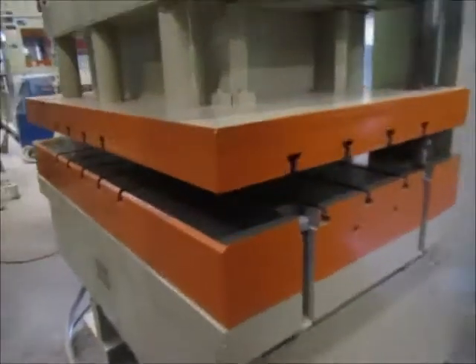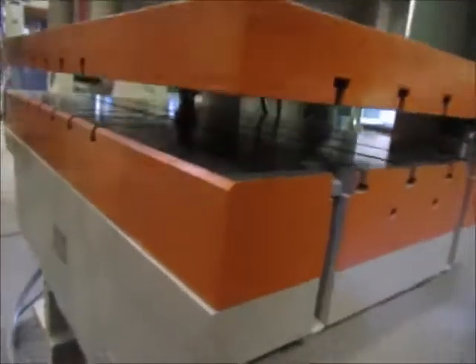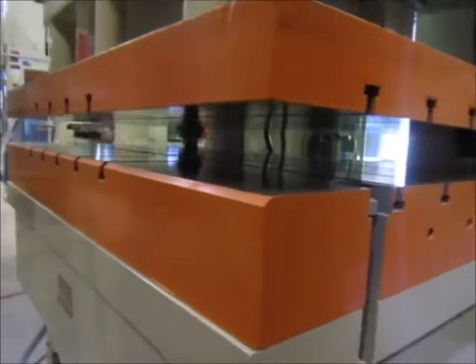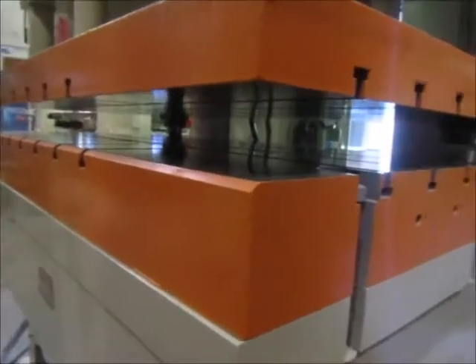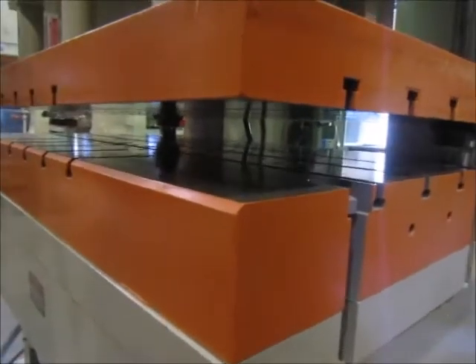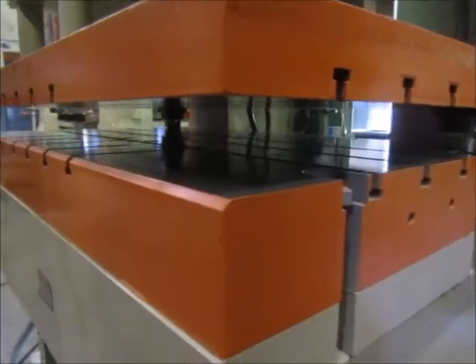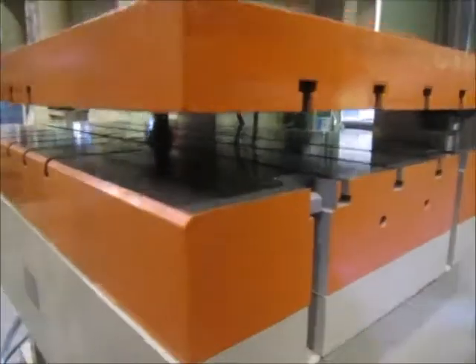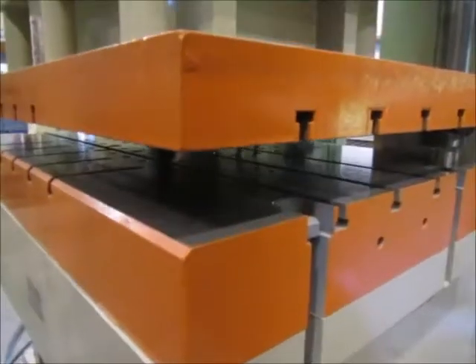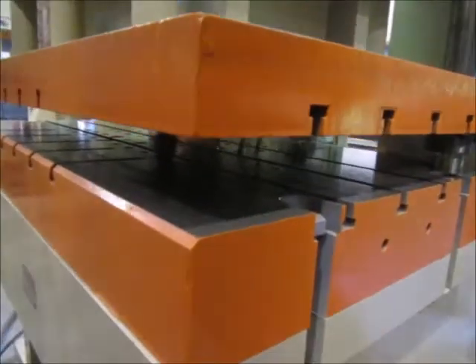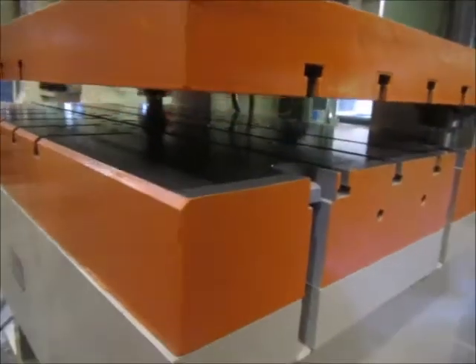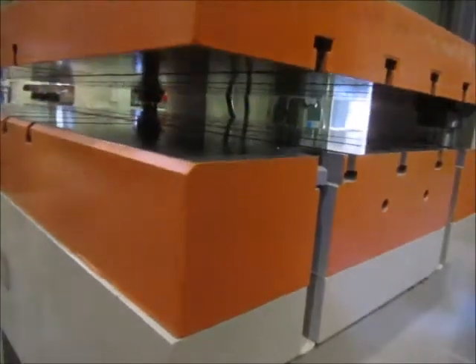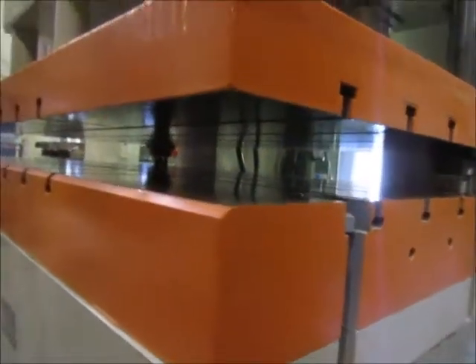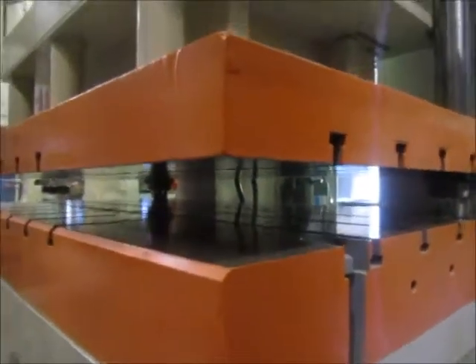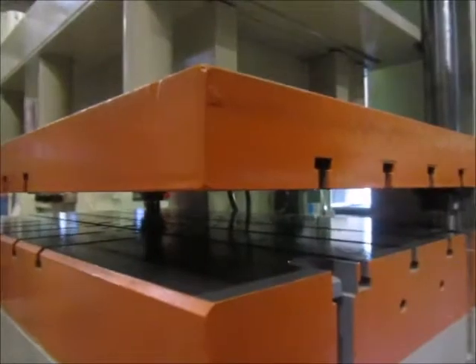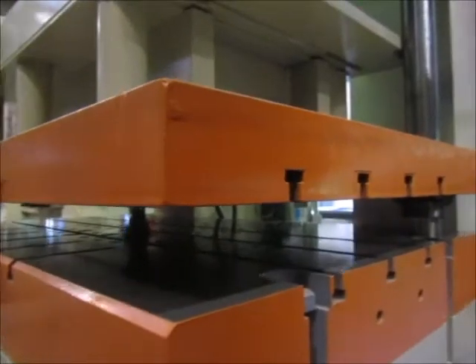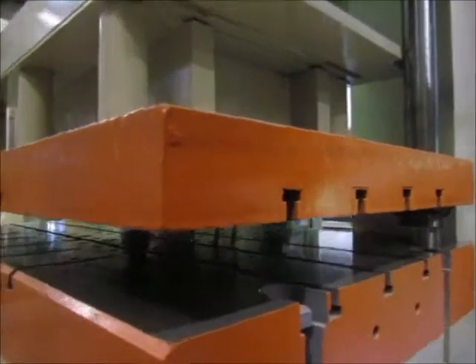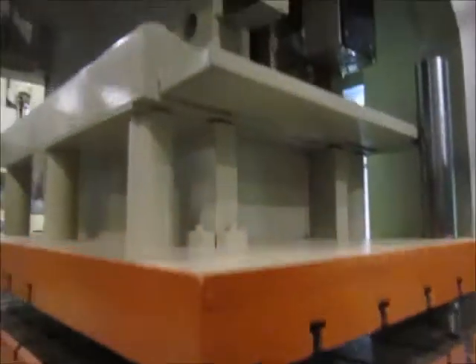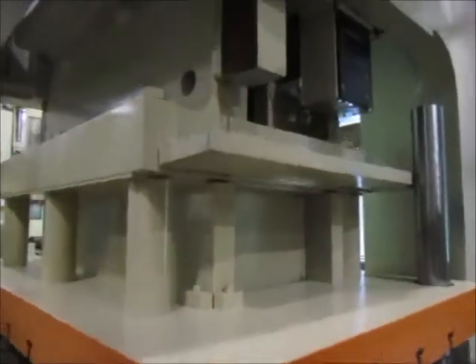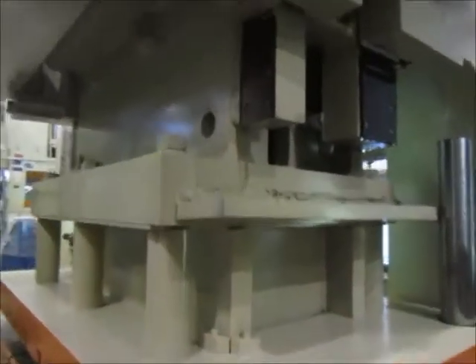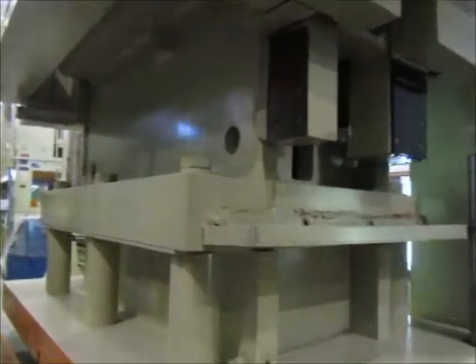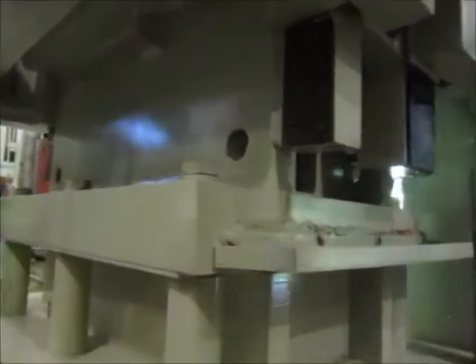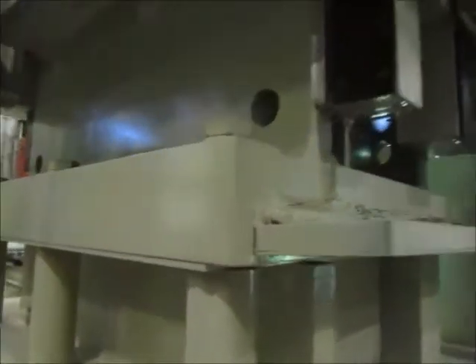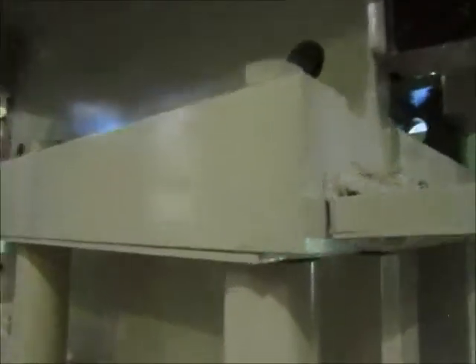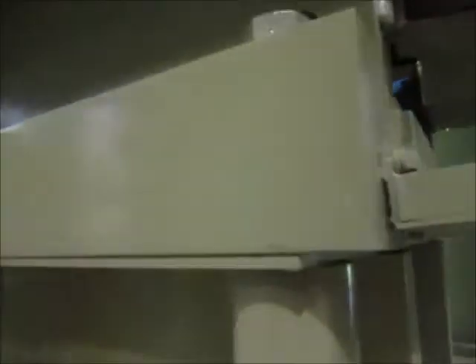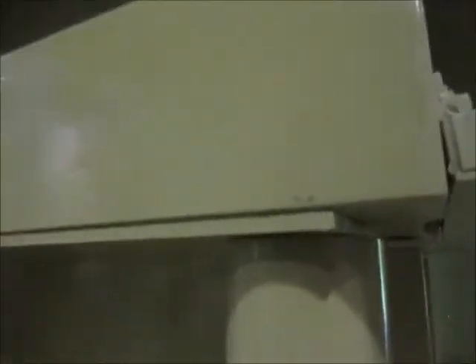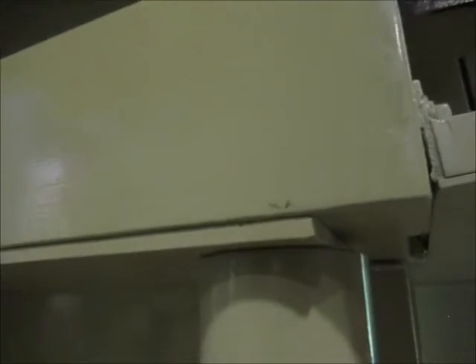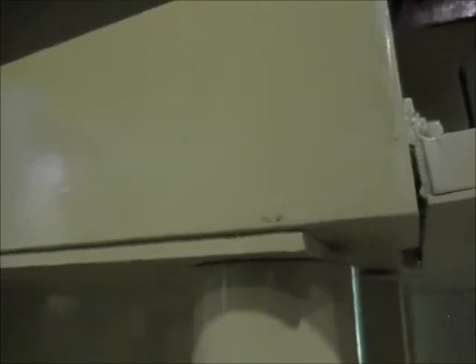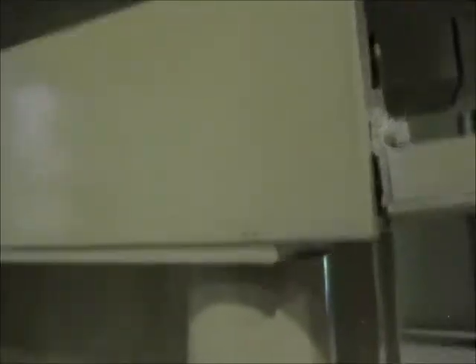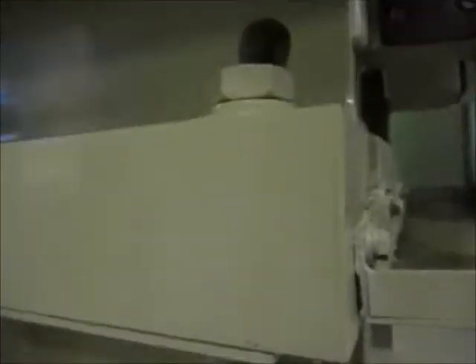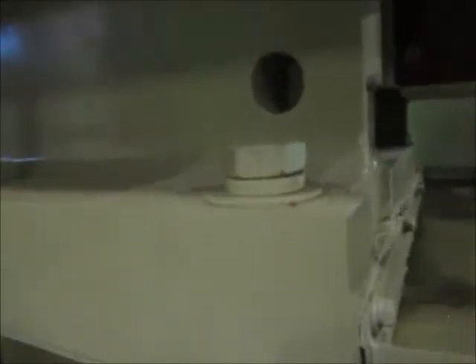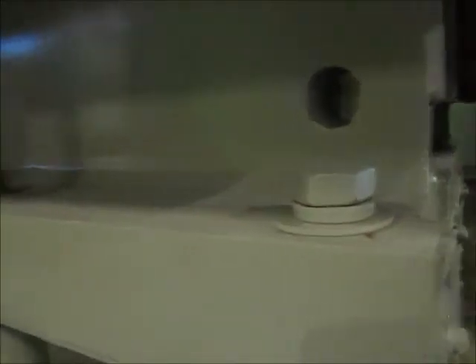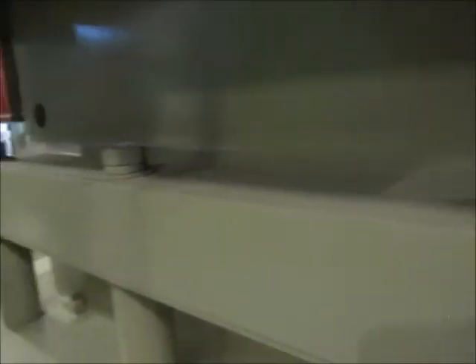This is the bolster for the press. There's a ram plate here too that's removable. The actual bottom of the ram is right here — you just take these bolts out up top.